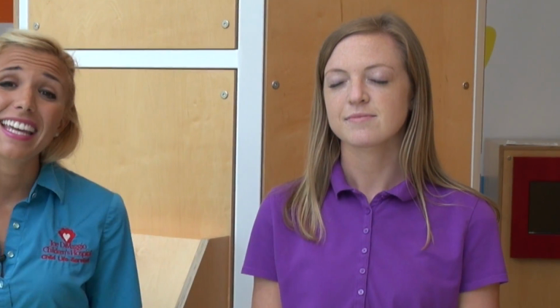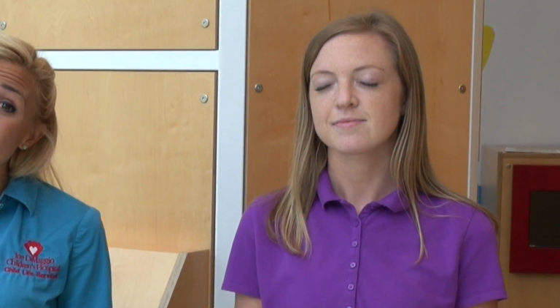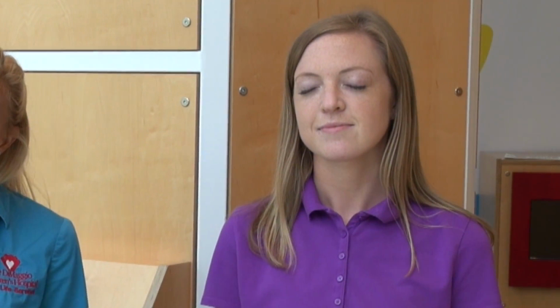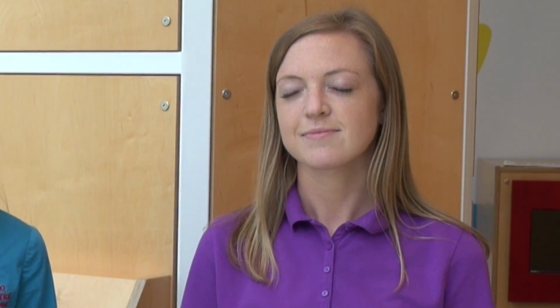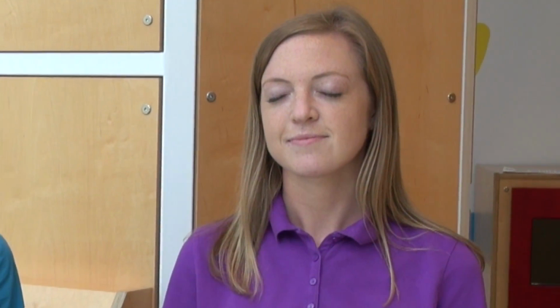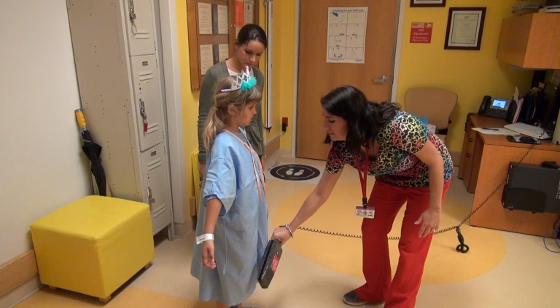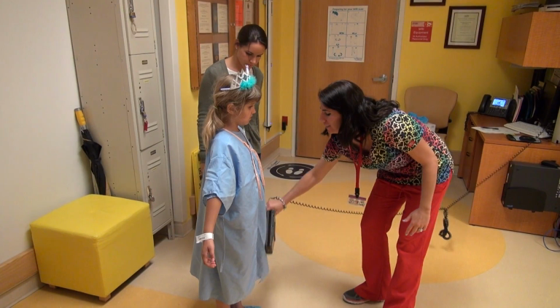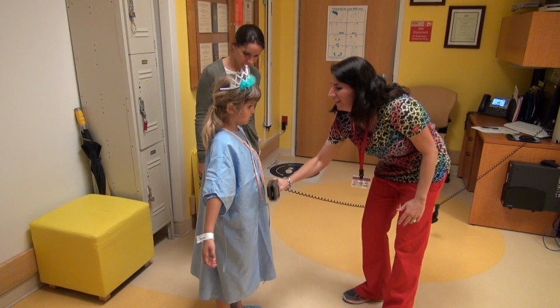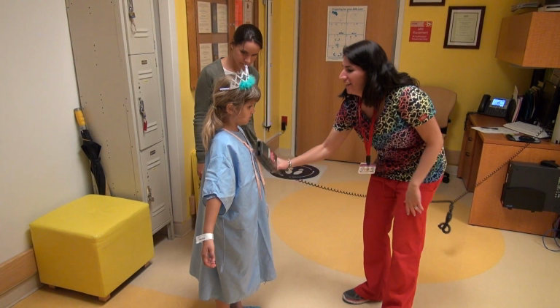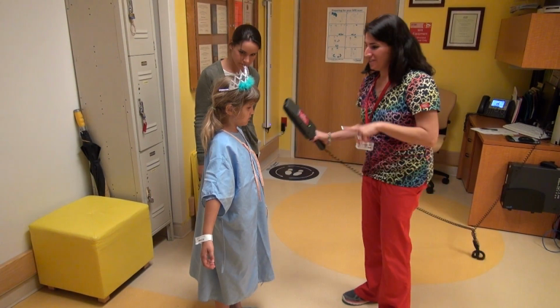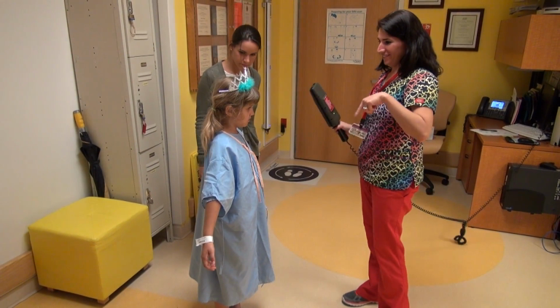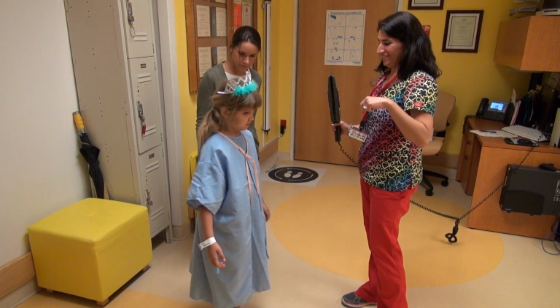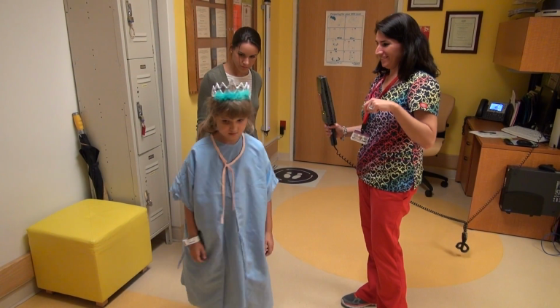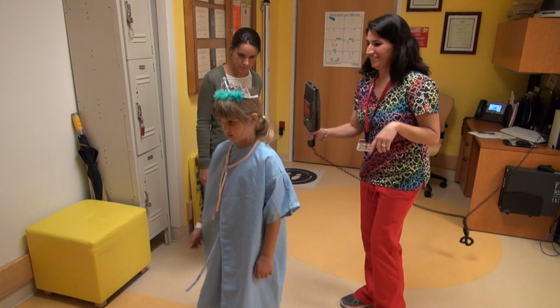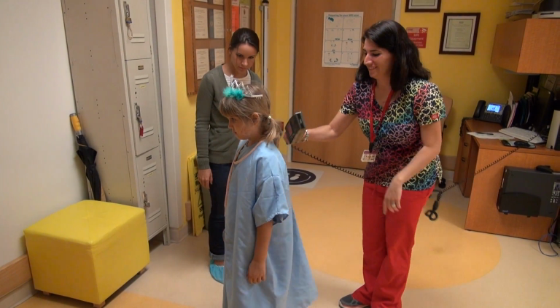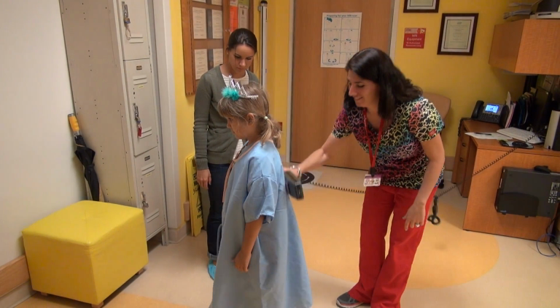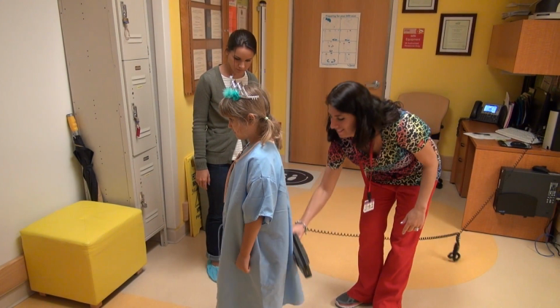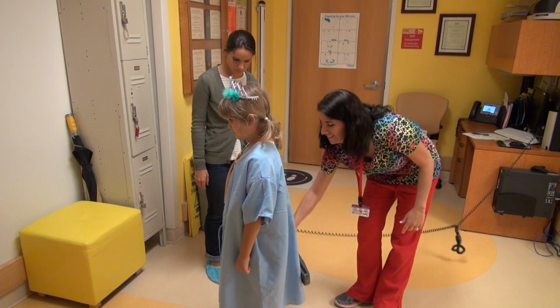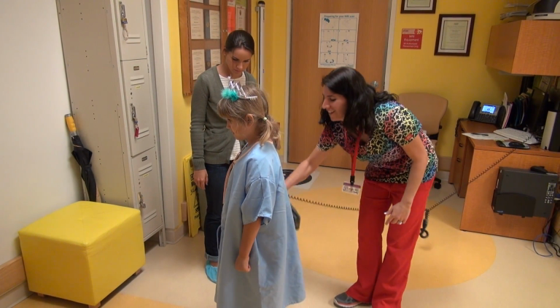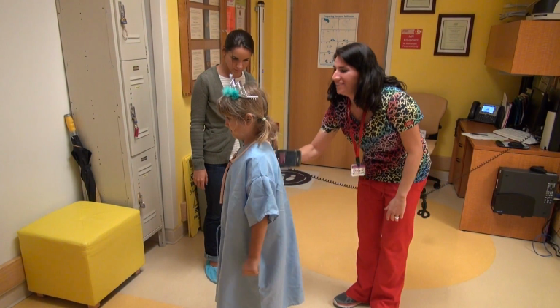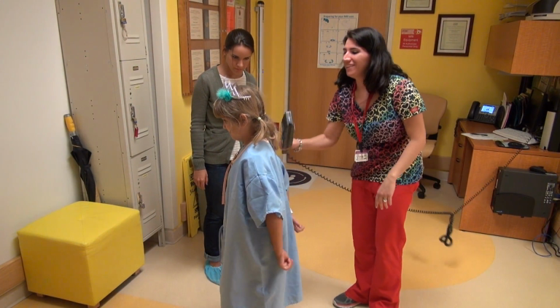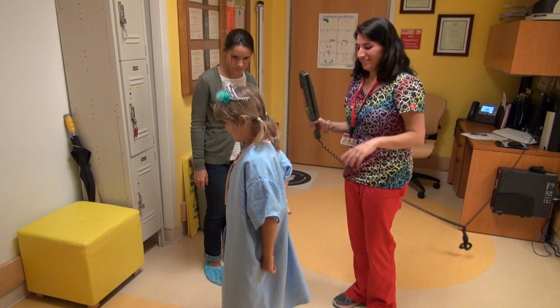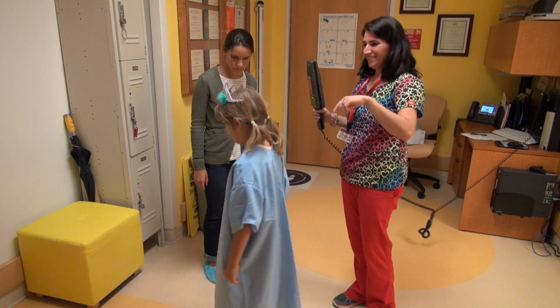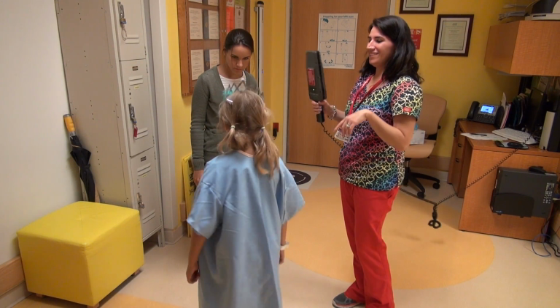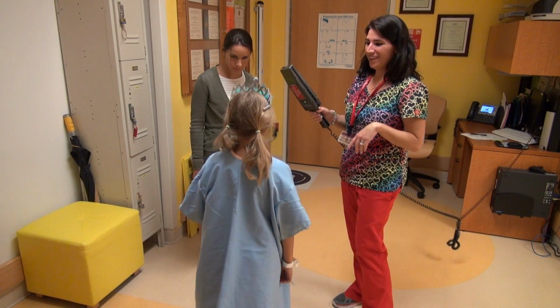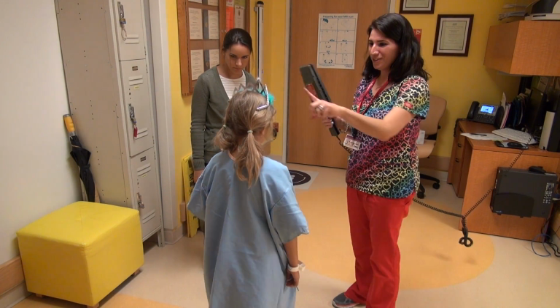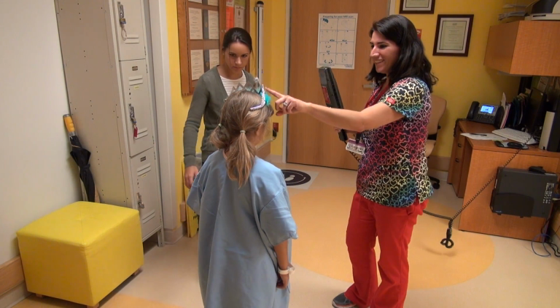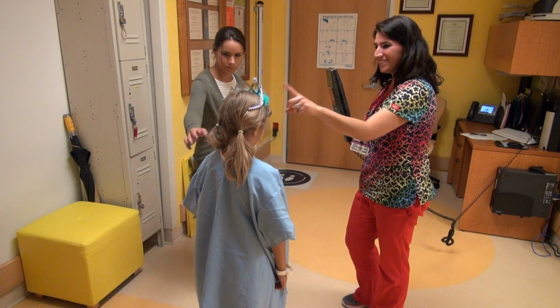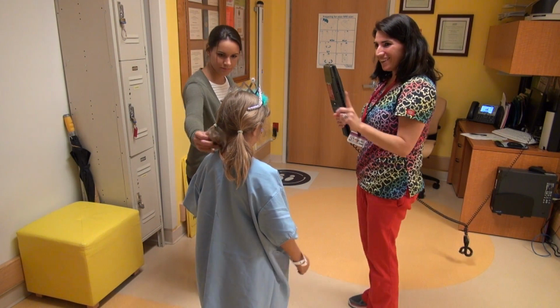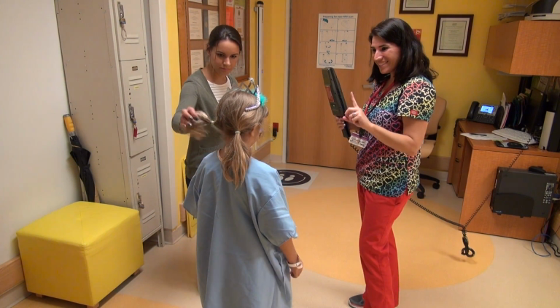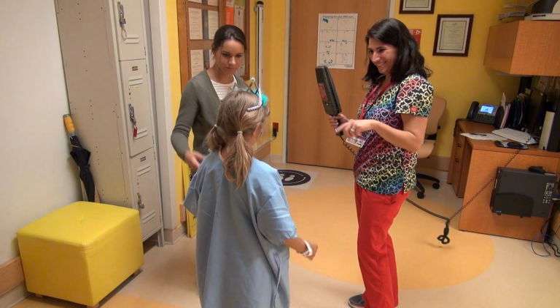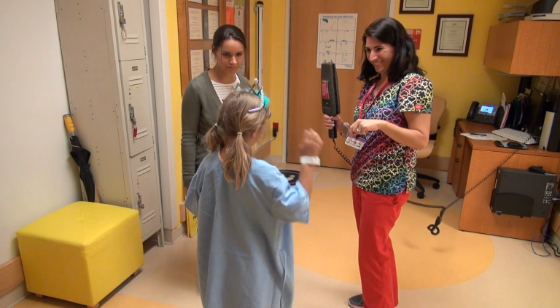It really helps to take a nap. Our first stop on our adventure will be our yellow zone, where we make sure you and your parent do not have any metals in your pockets or in your hair.